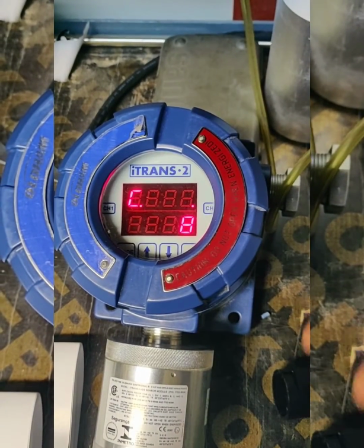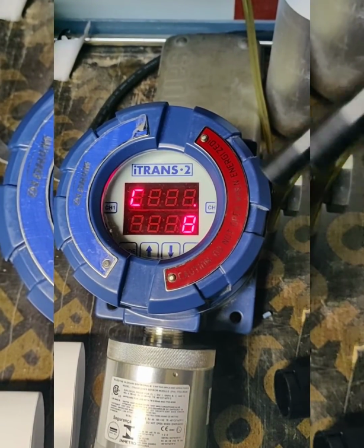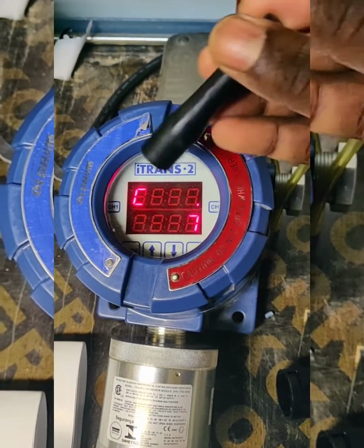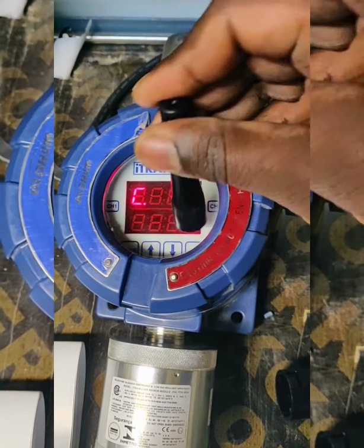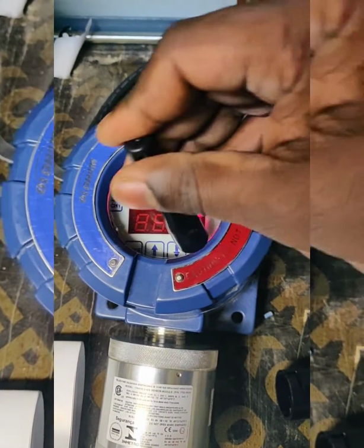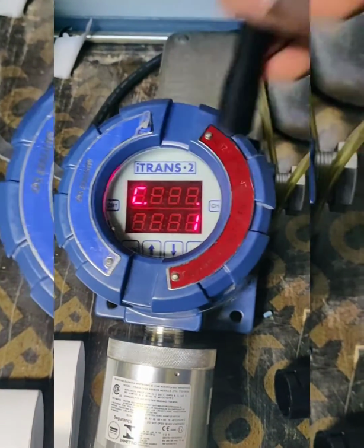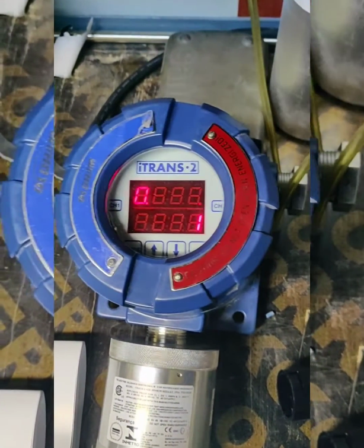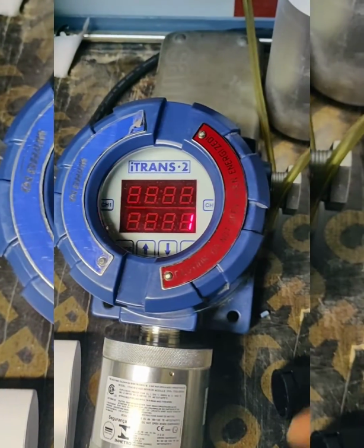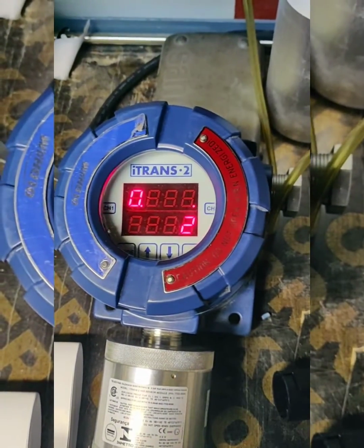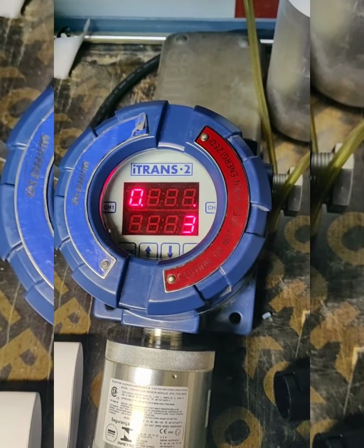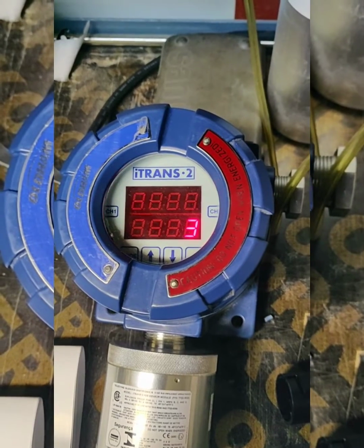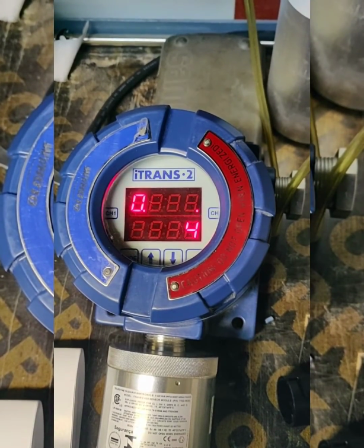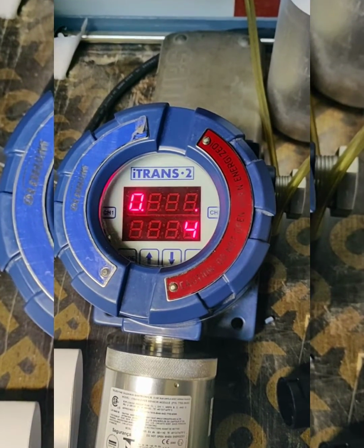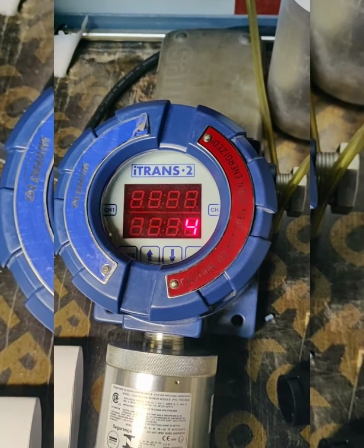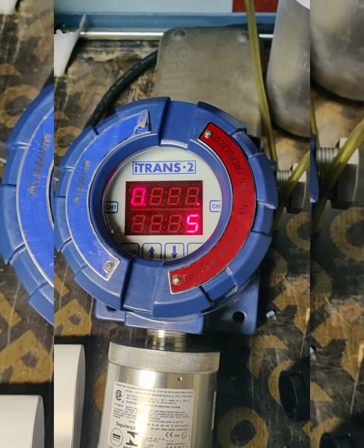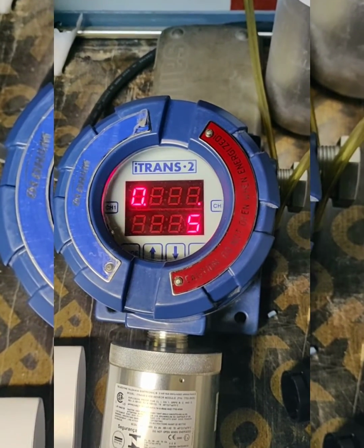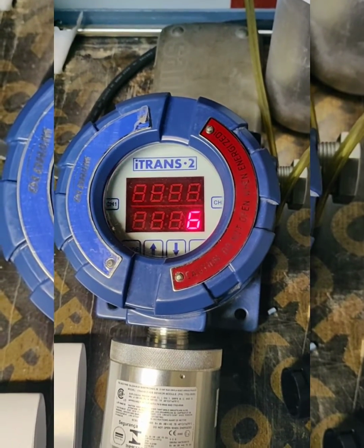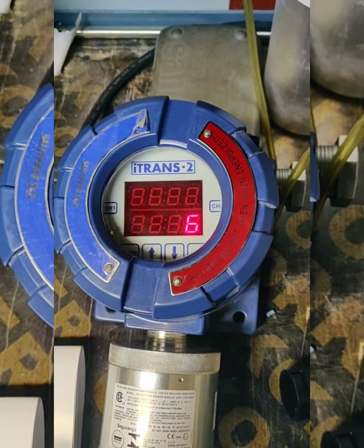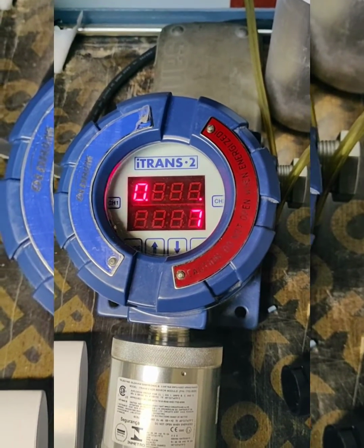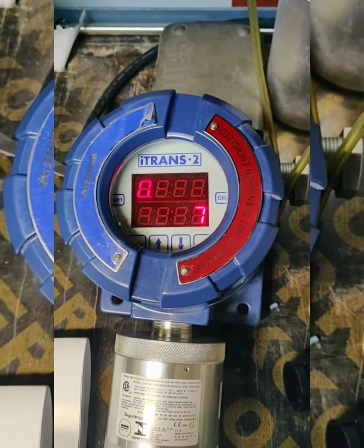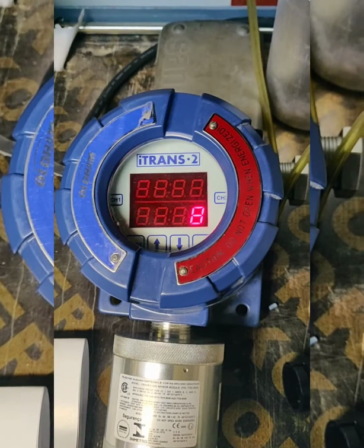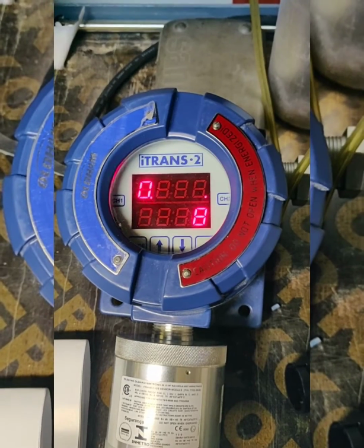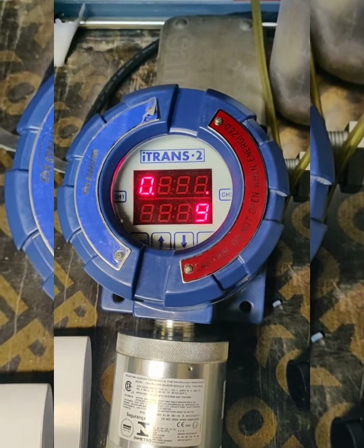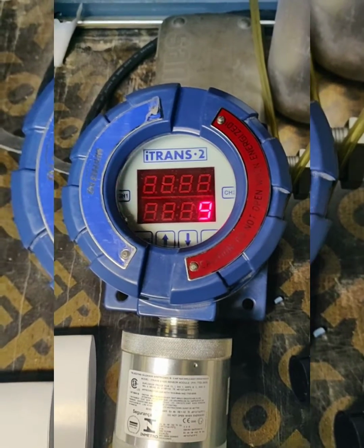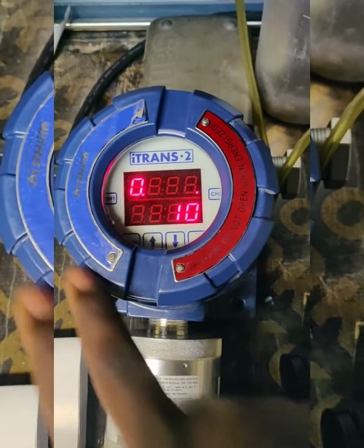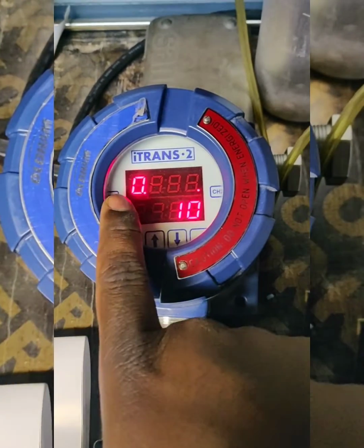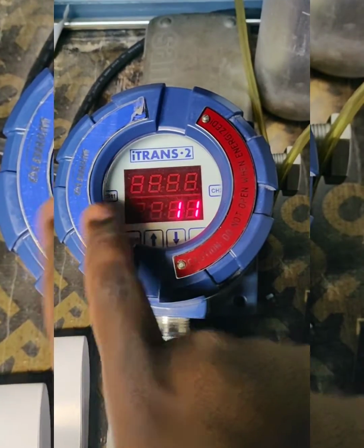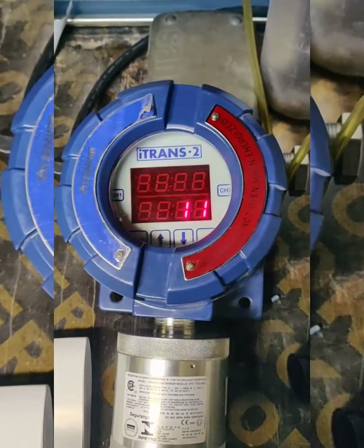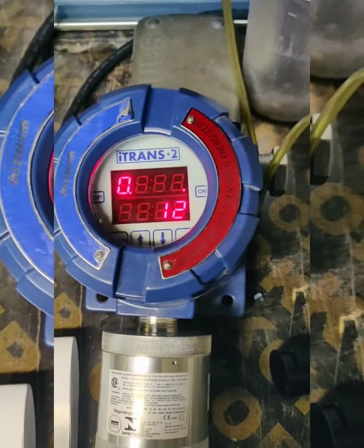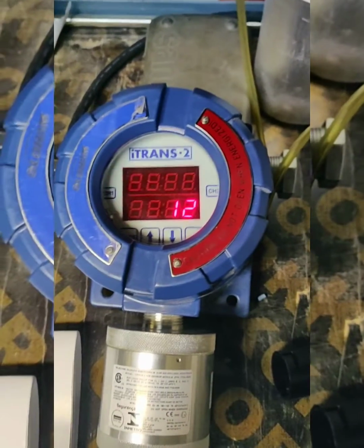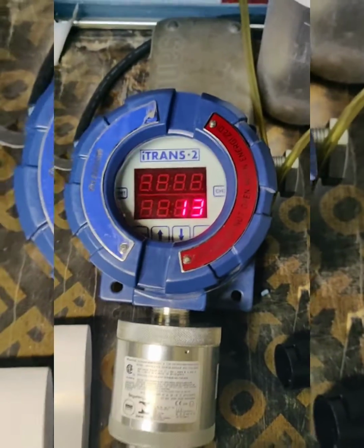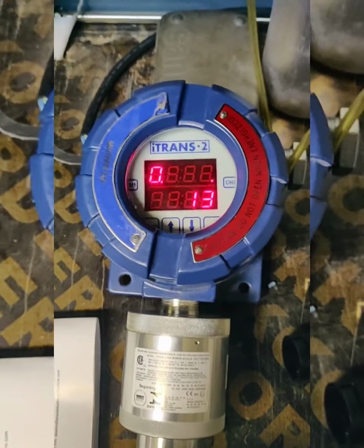CH1 is showing 'C', which means calibration. Press it and the zero calibration is going on. Once the zero calibration is finished, it will display 'C' again. Then we need to apply the calibration gas.